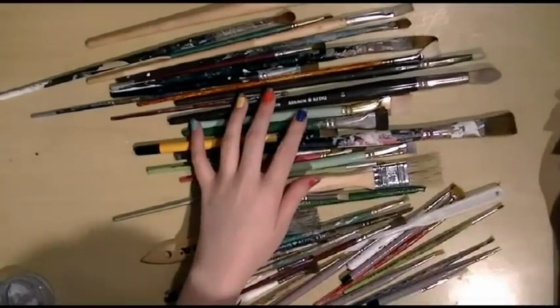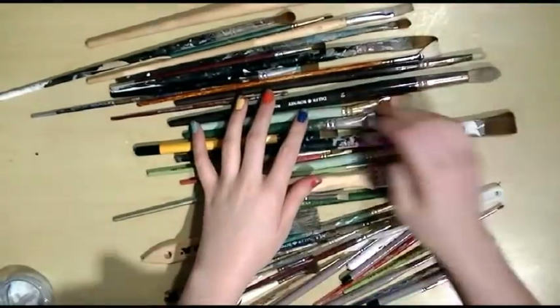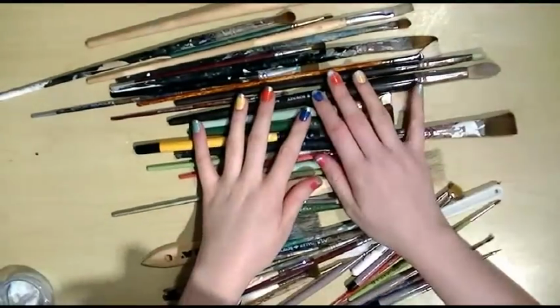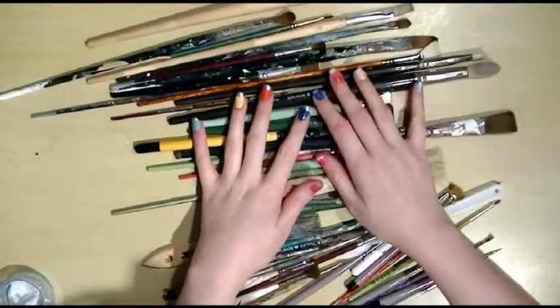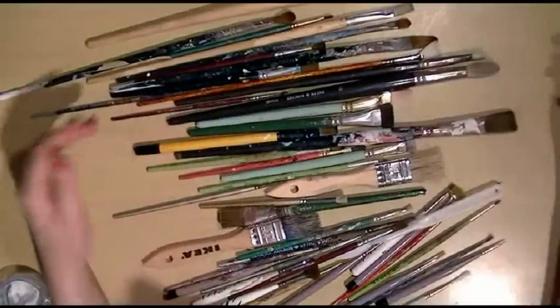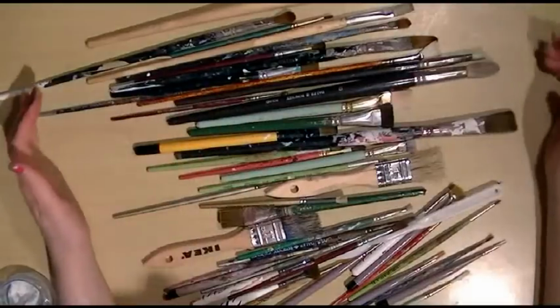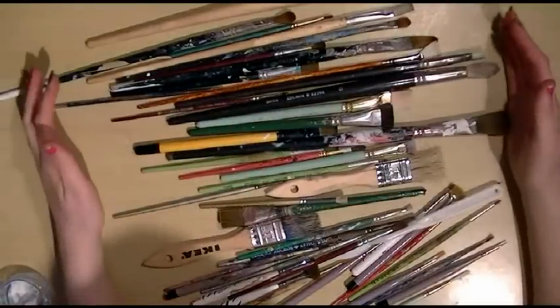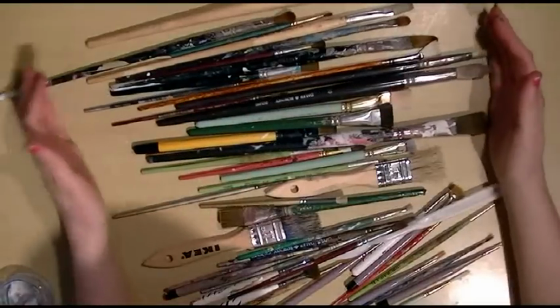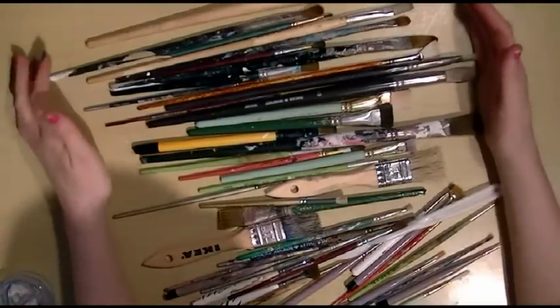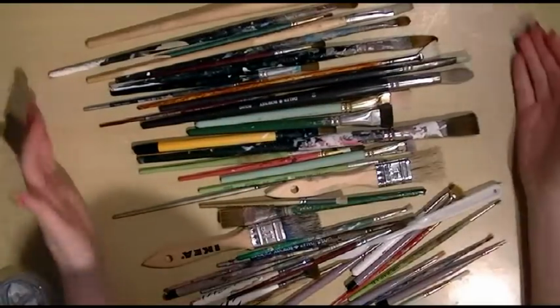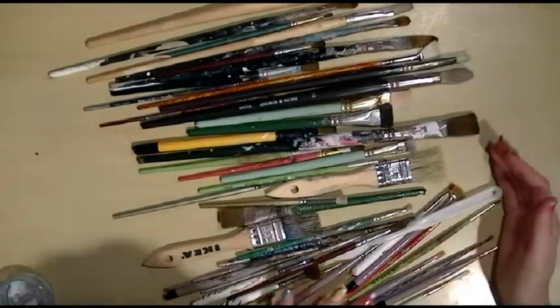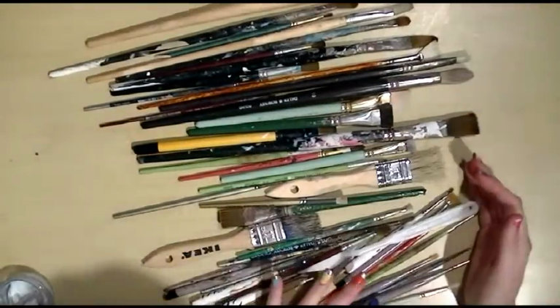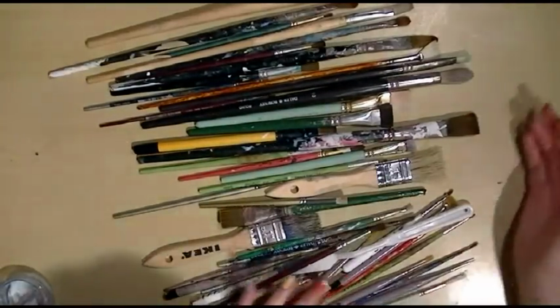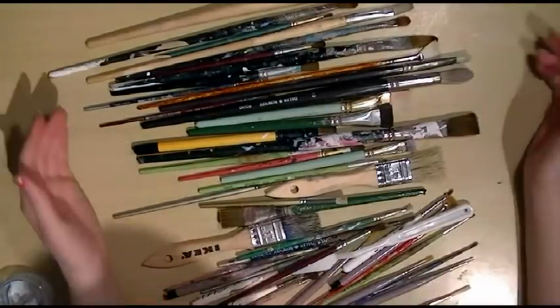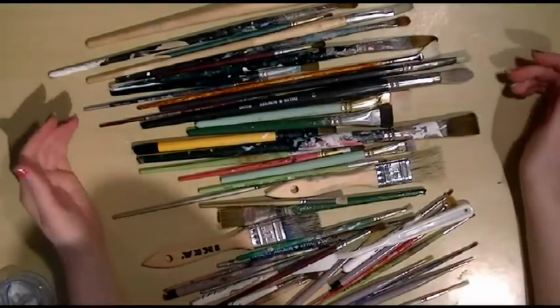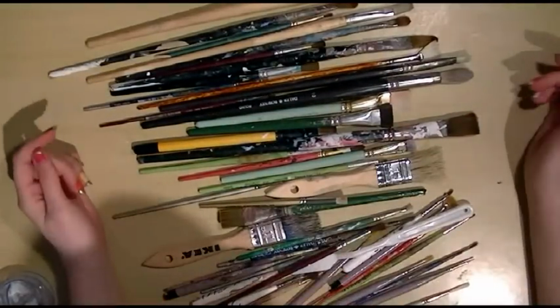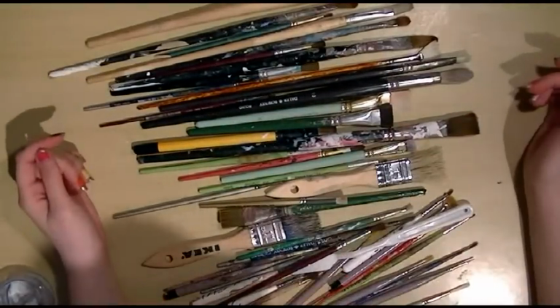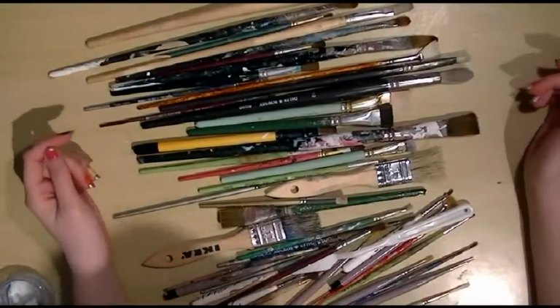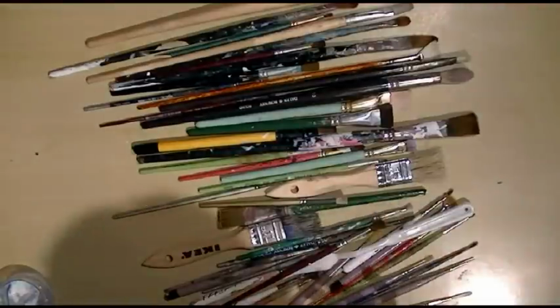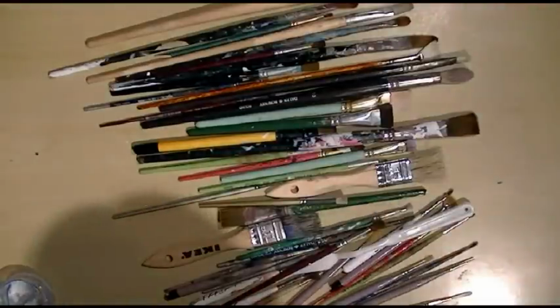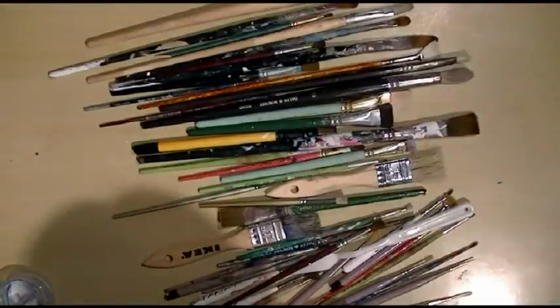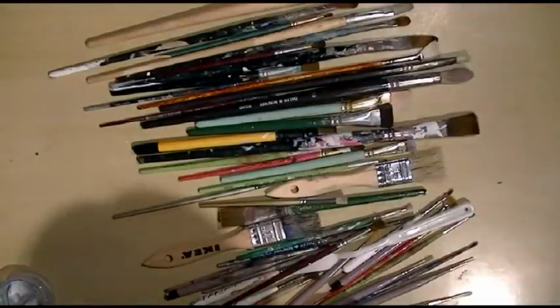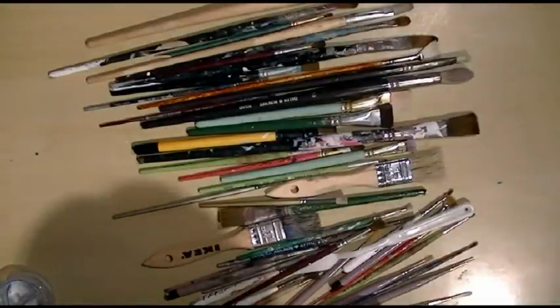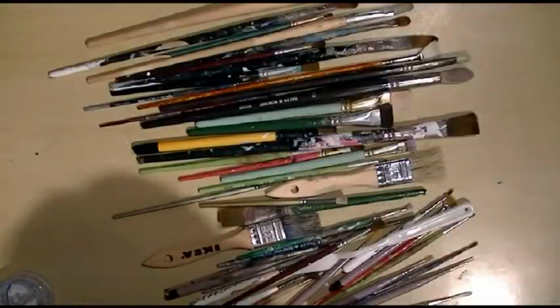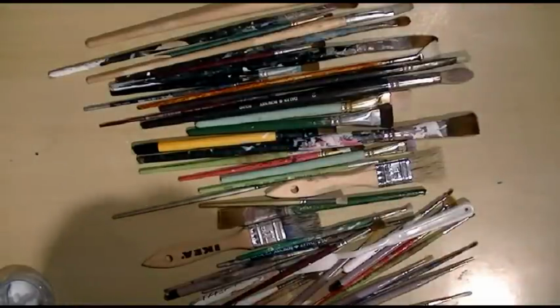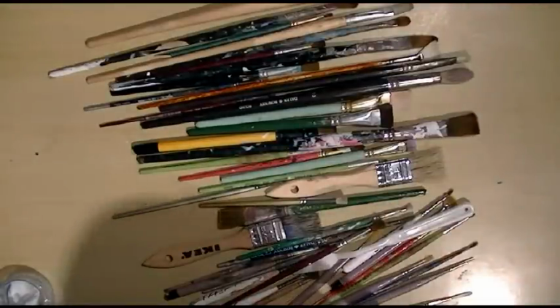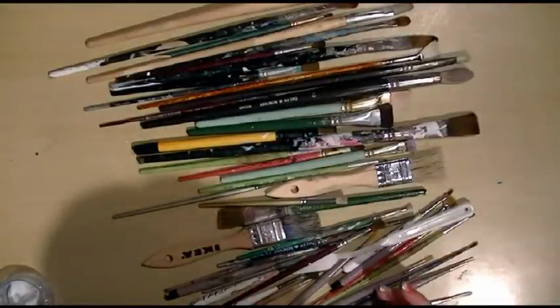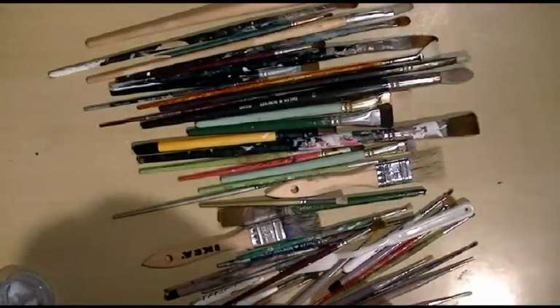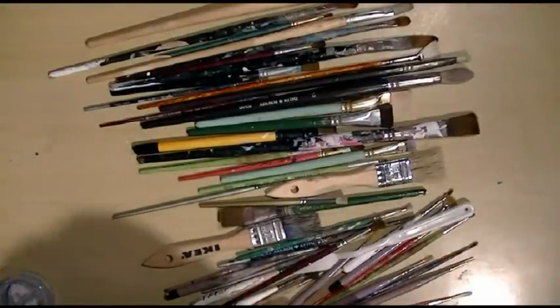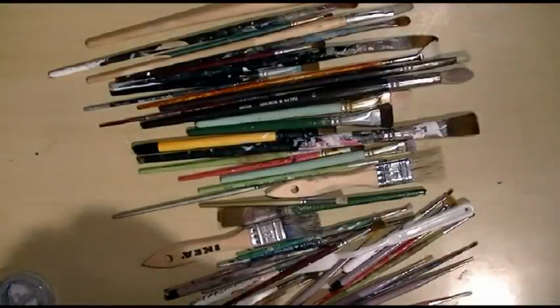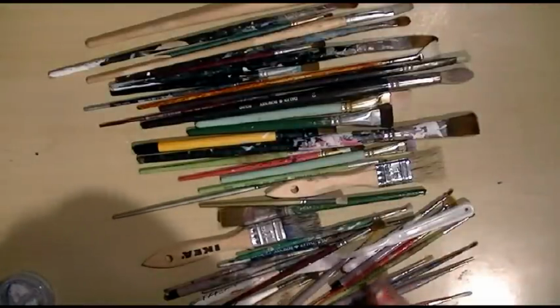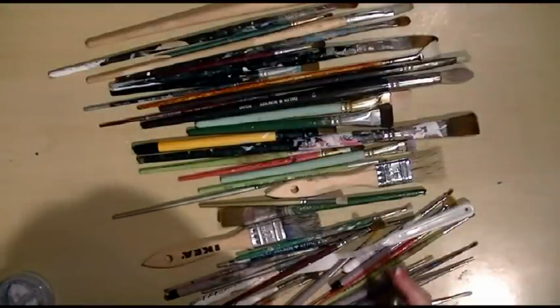Hi guys, it's Jenny Belly. I'm going to do a quick Q&A video on the main issues I'm being asked about: brushes. I'm asked about what kind of brushes I use, what I prefer, what brands, etc.